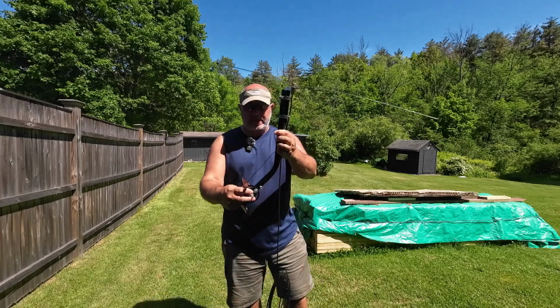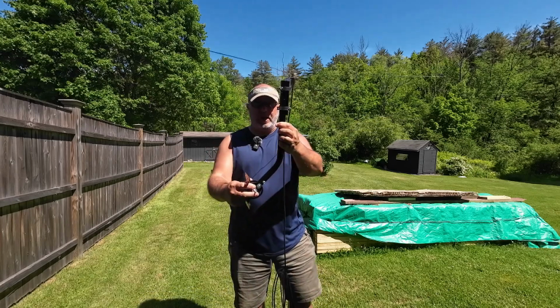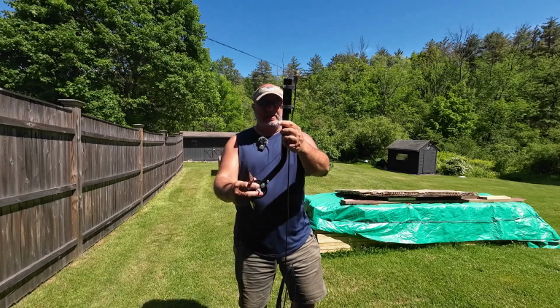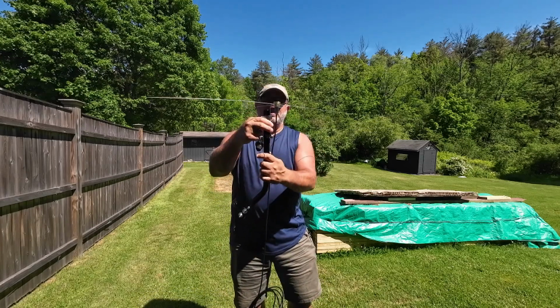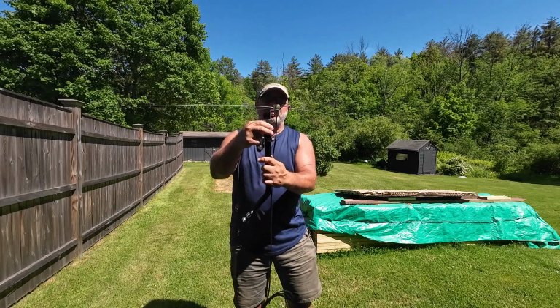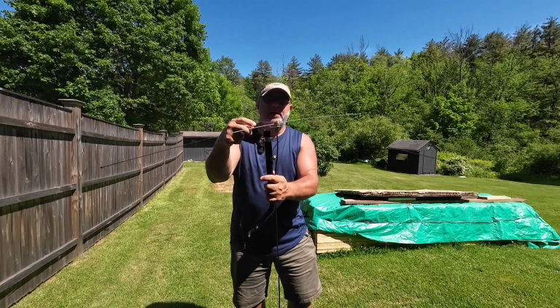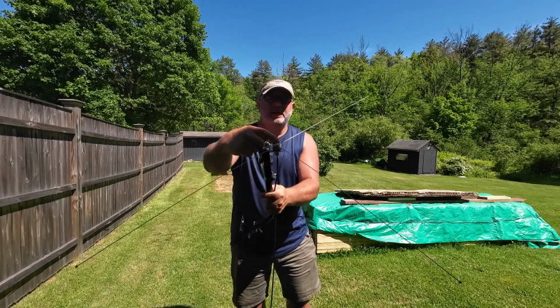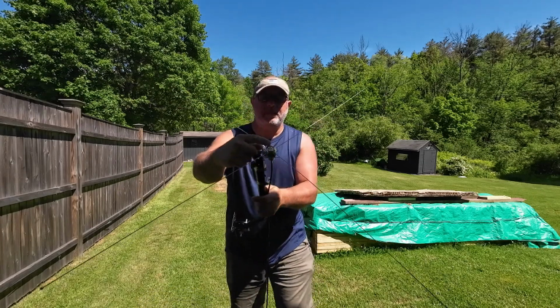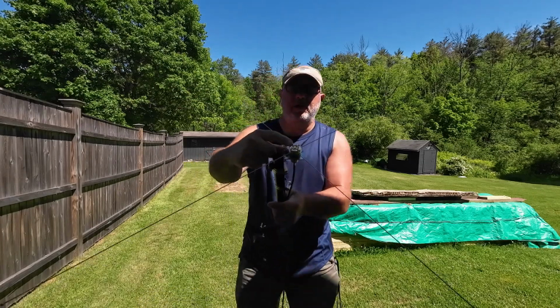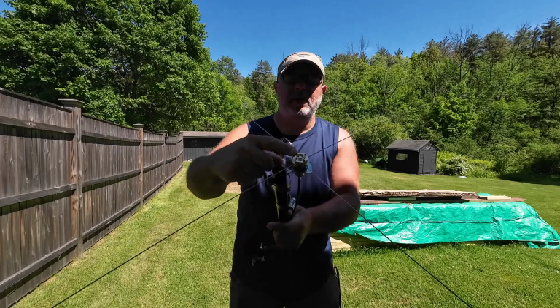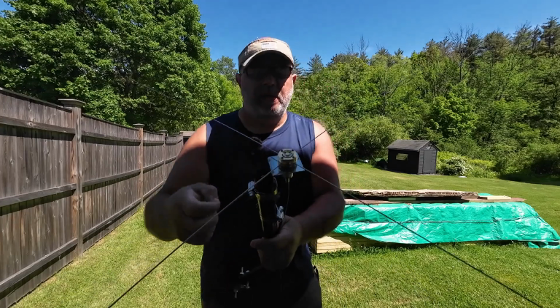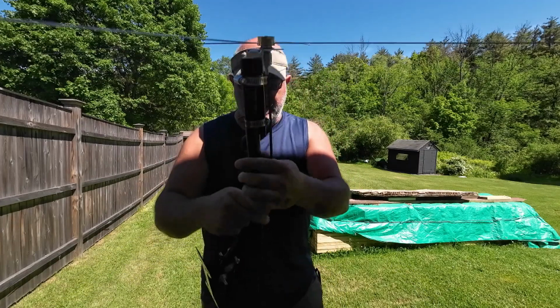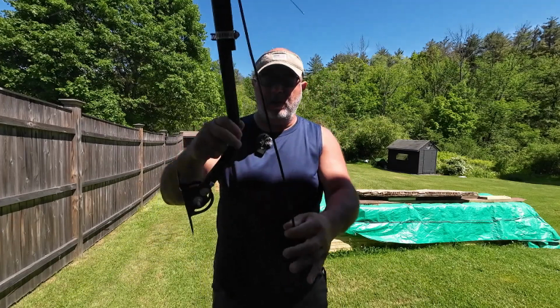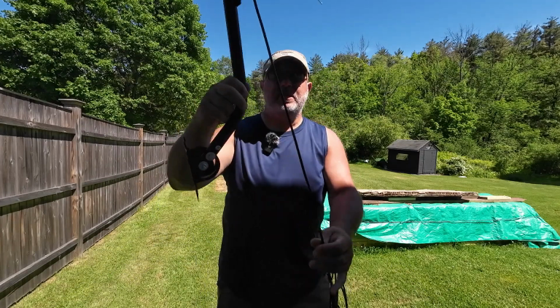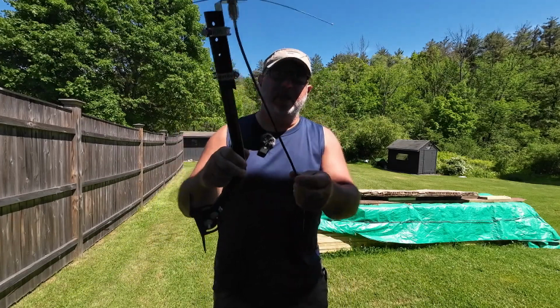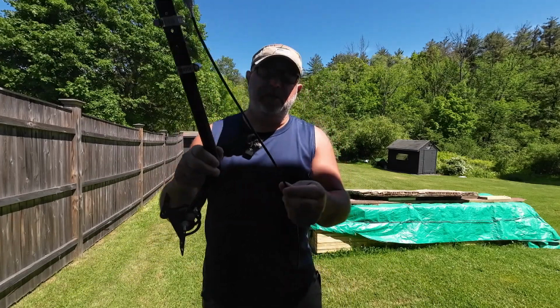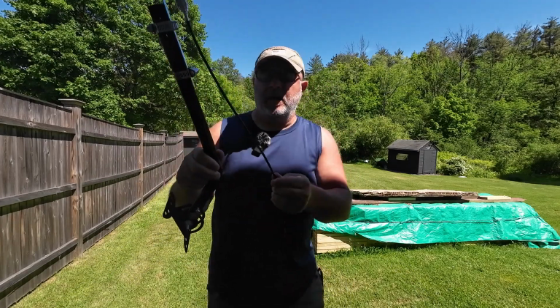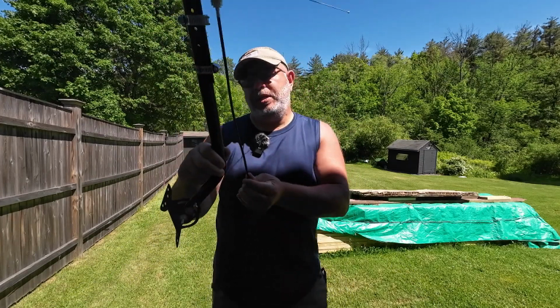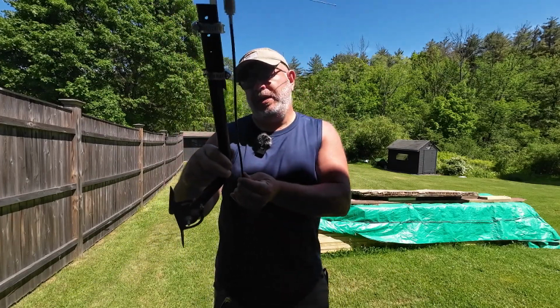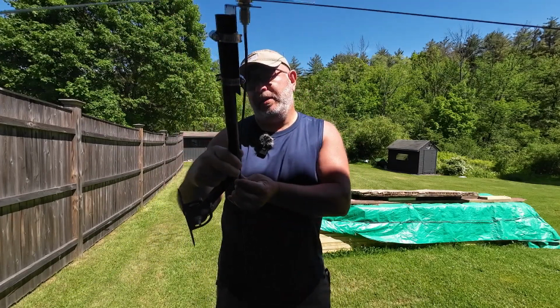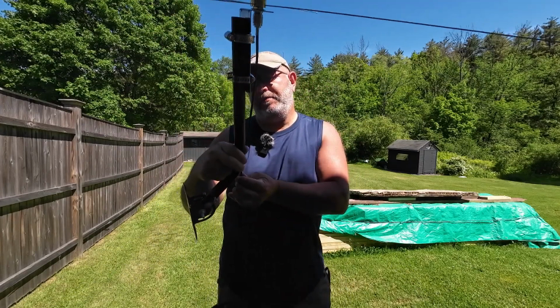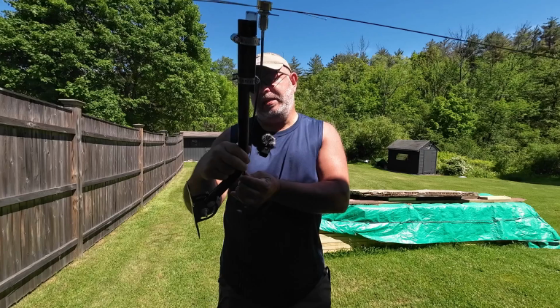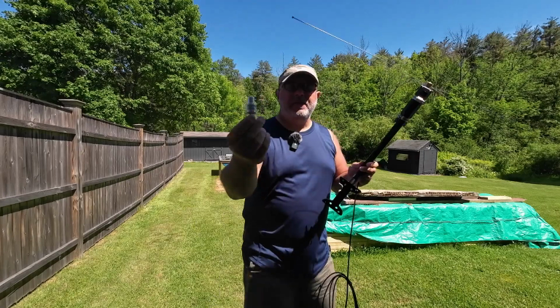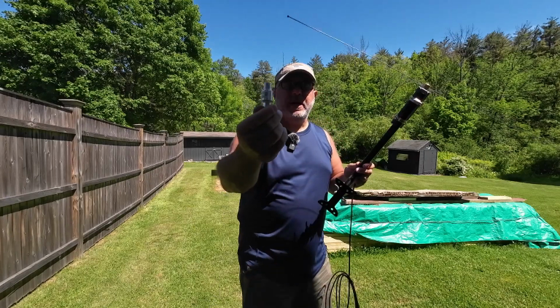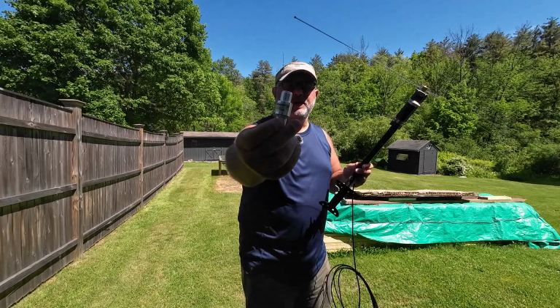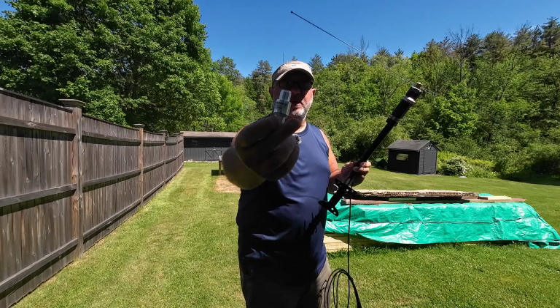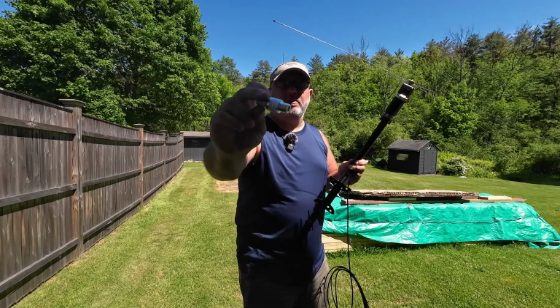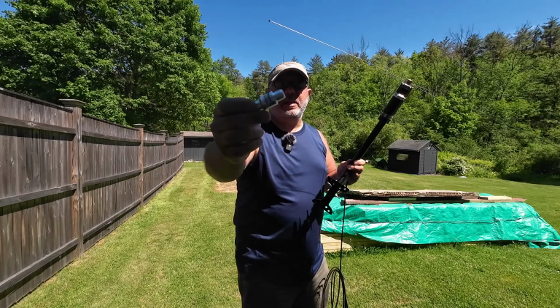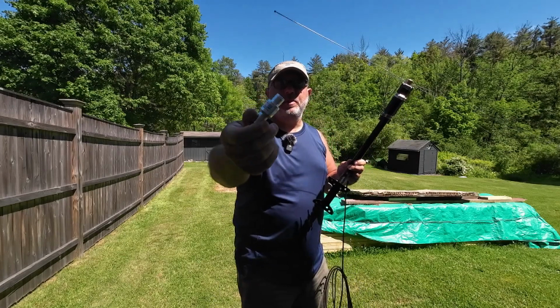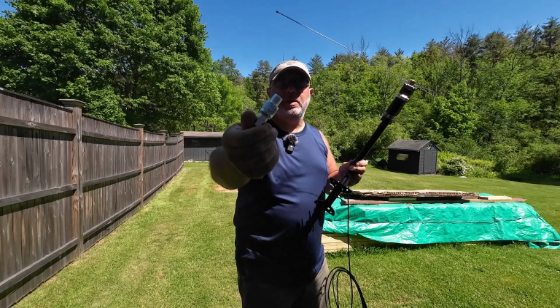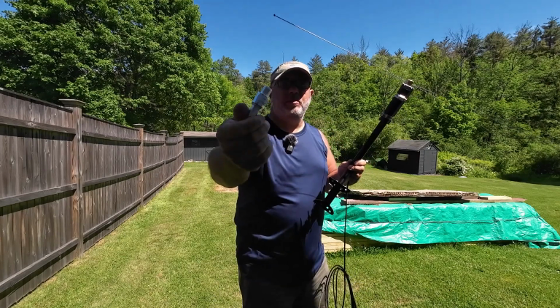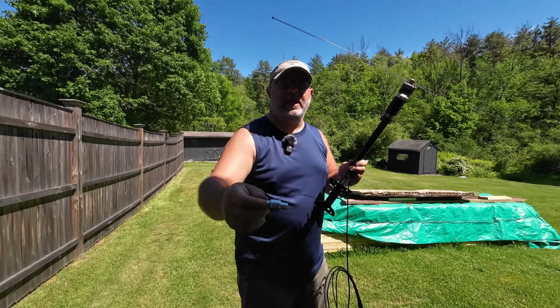I got this bracket, this antenna ground plane with the NMO mount, some coax — it is RG58 — and I've got this polyphaser lightning arrestor that I'm going to put in line.